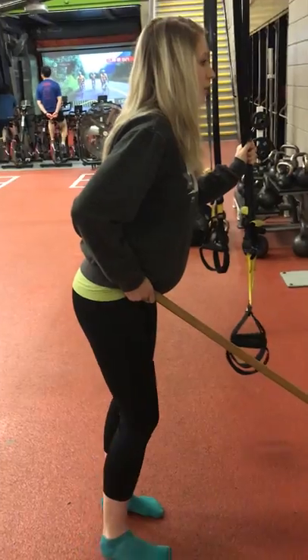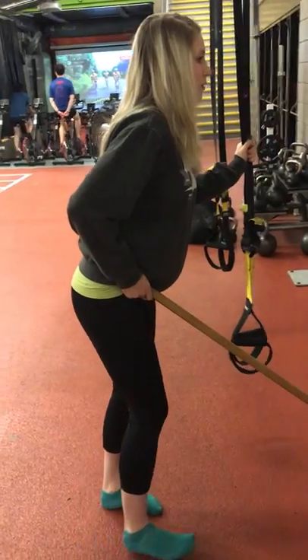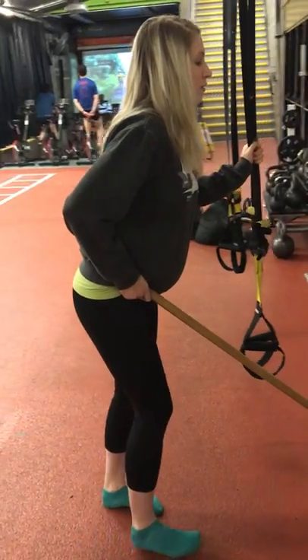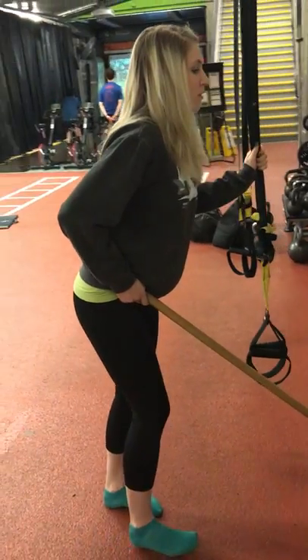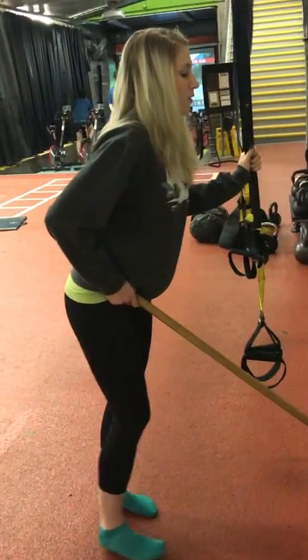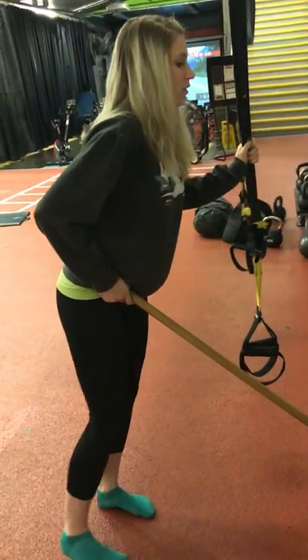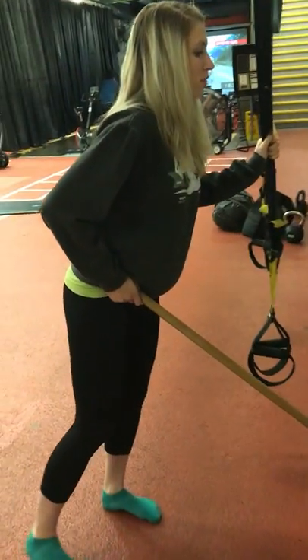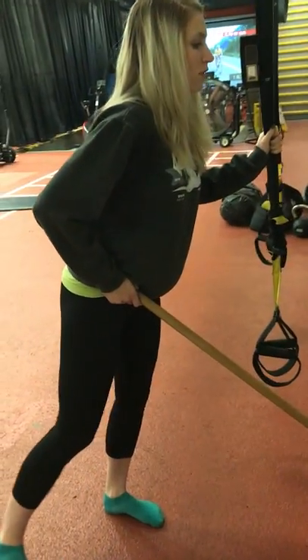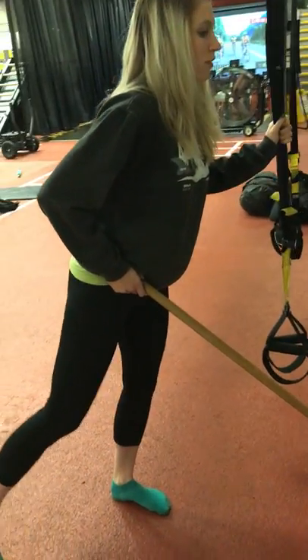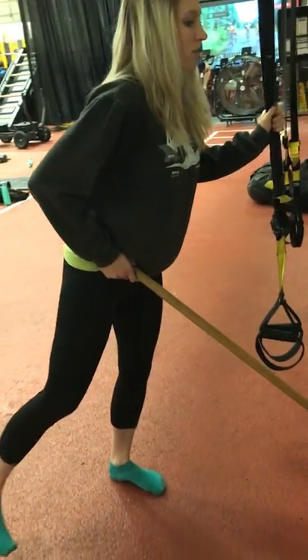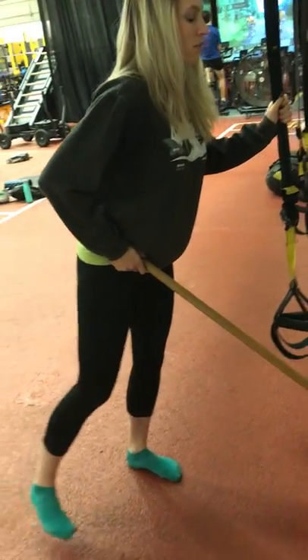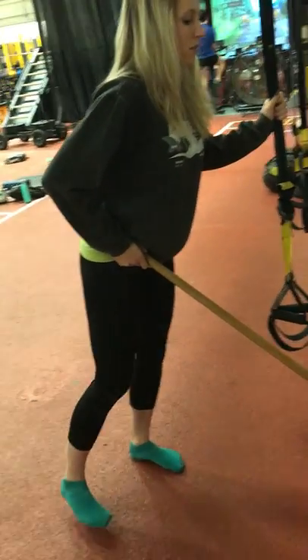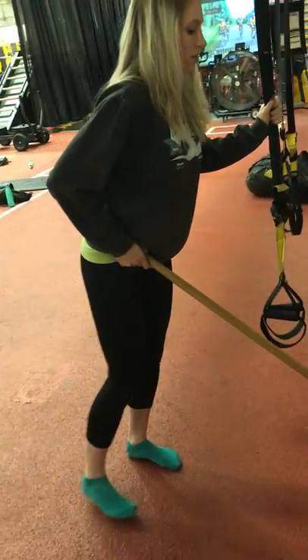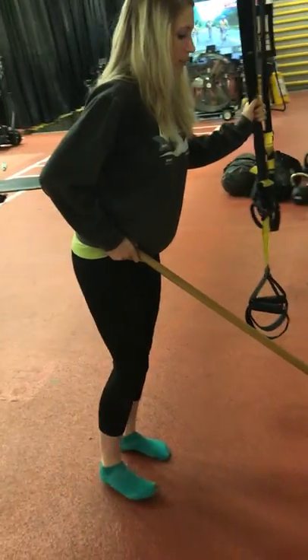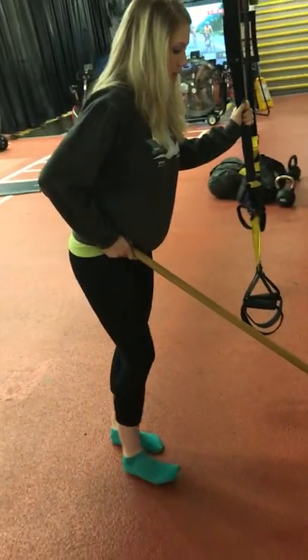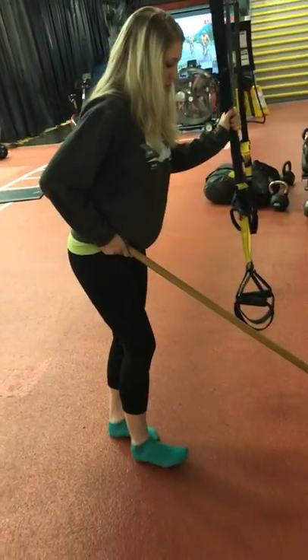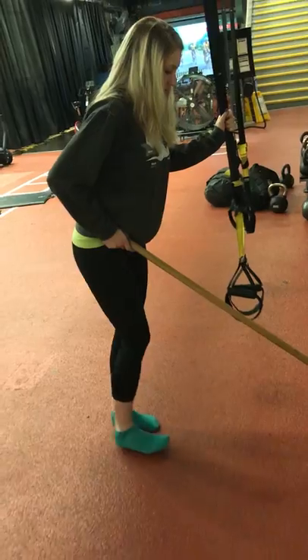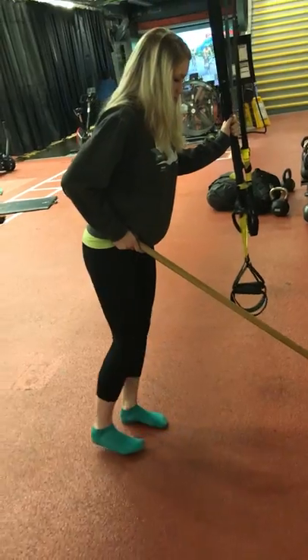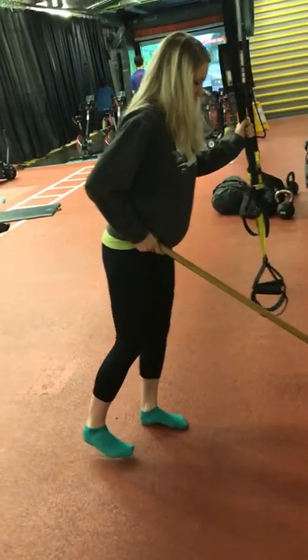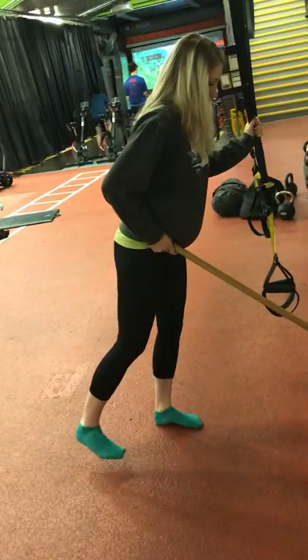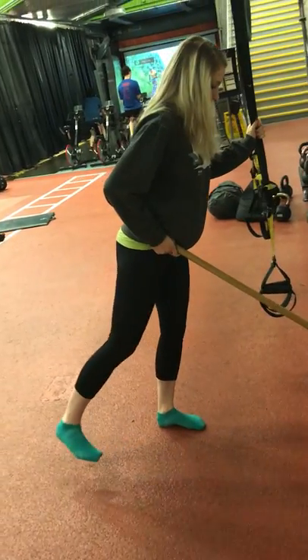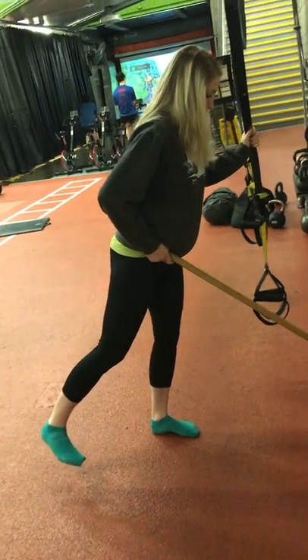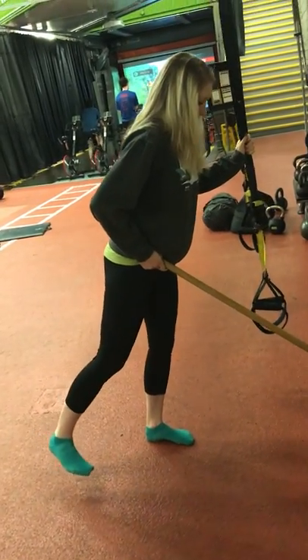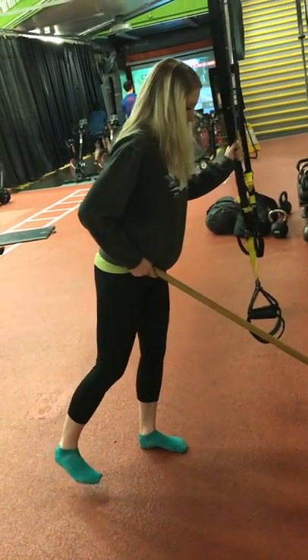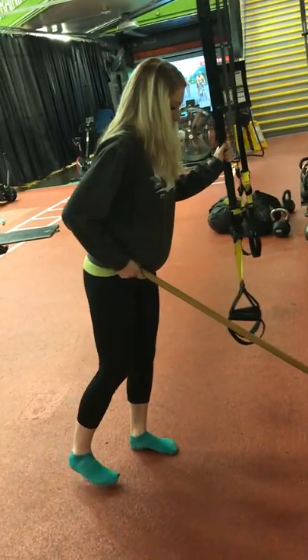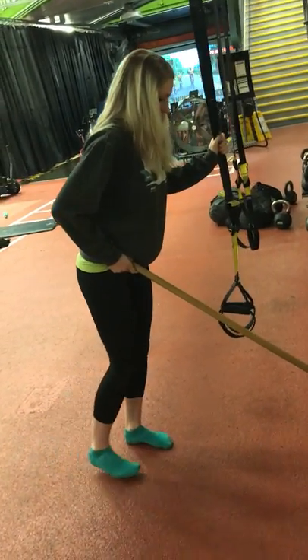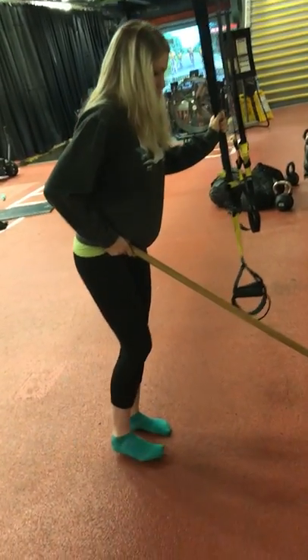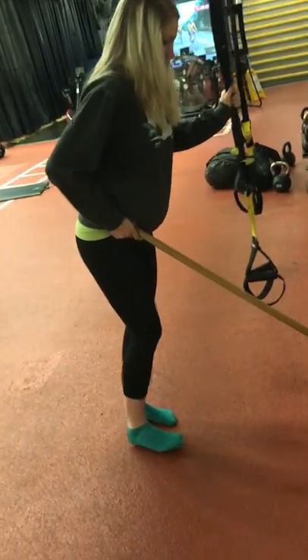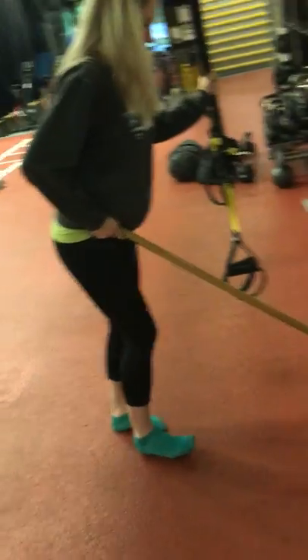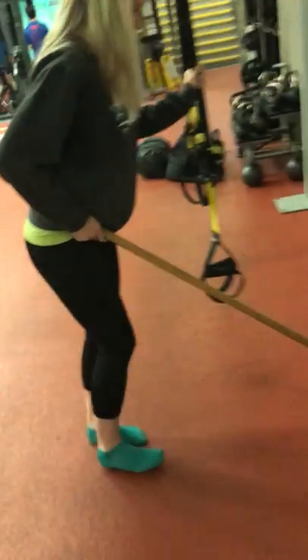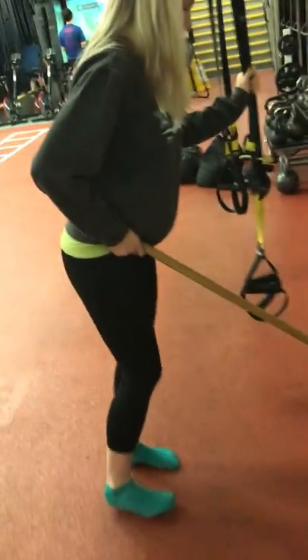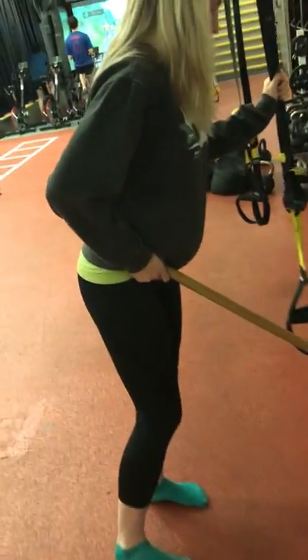A lot of us don't have that because of our patterns every single day. So this is a great exercise to help reduce some of that tension that's building up and wrapping around into the lower back.